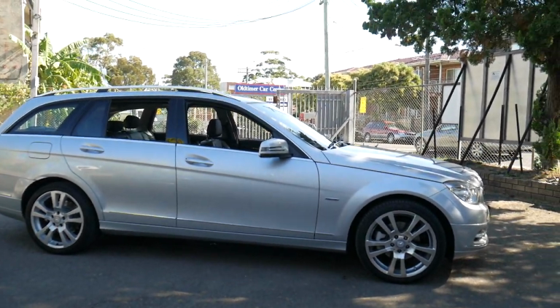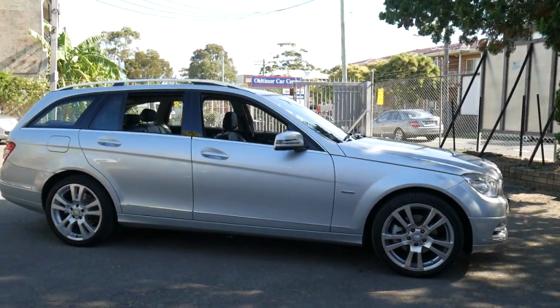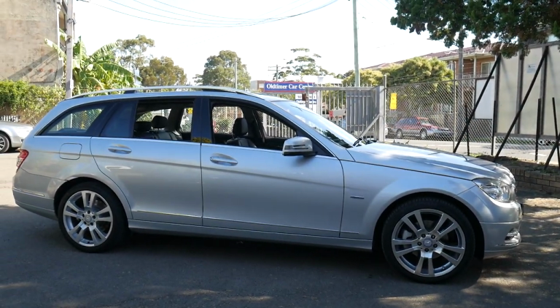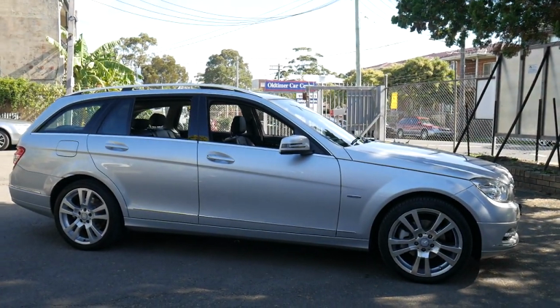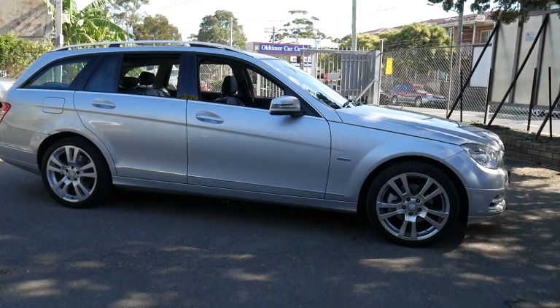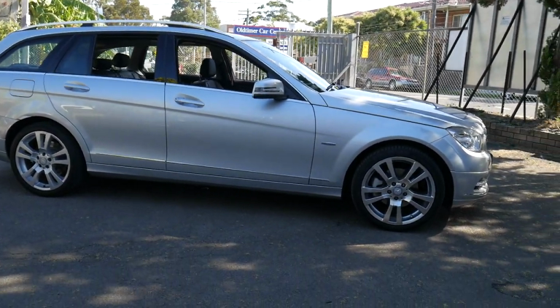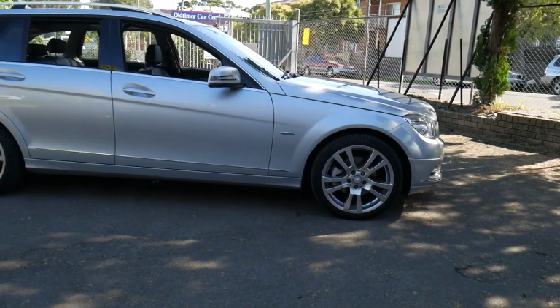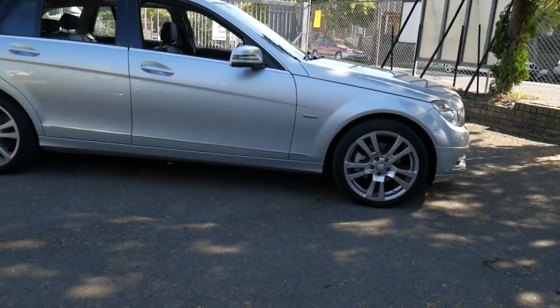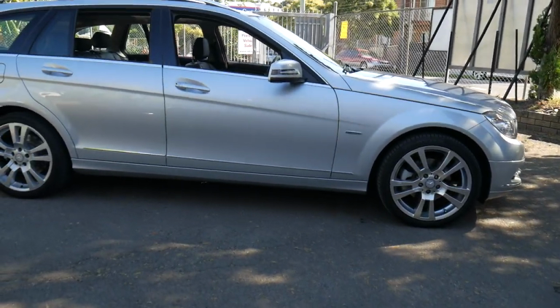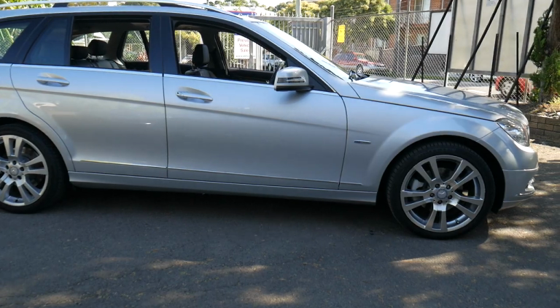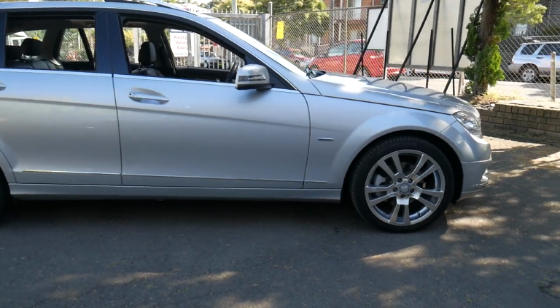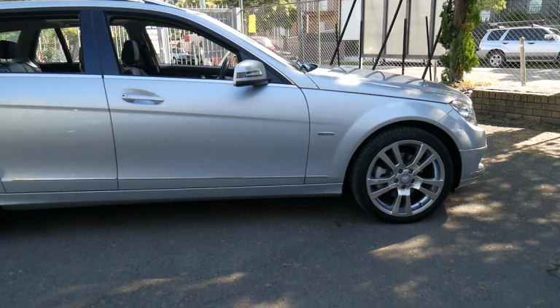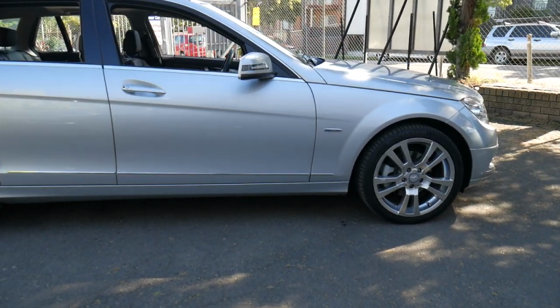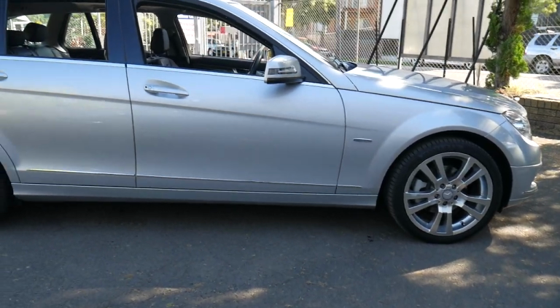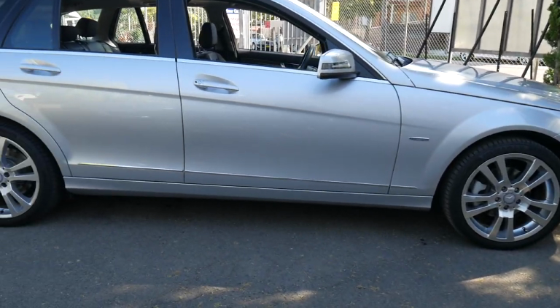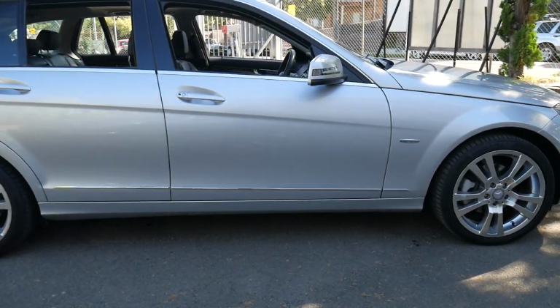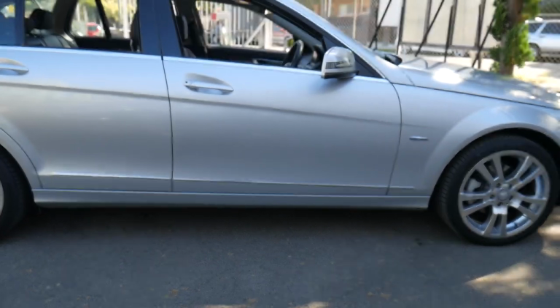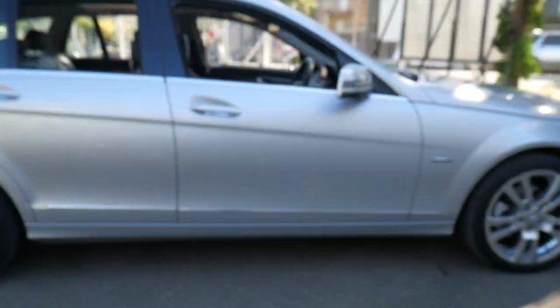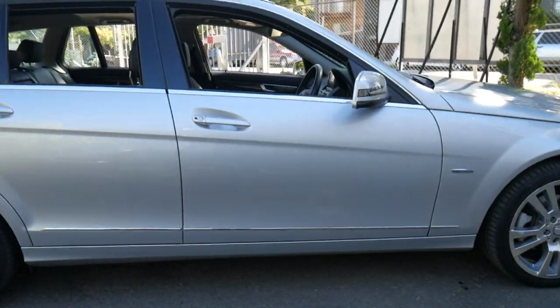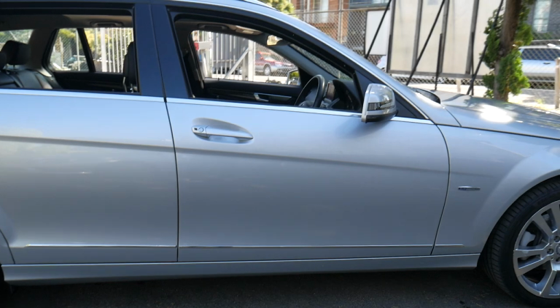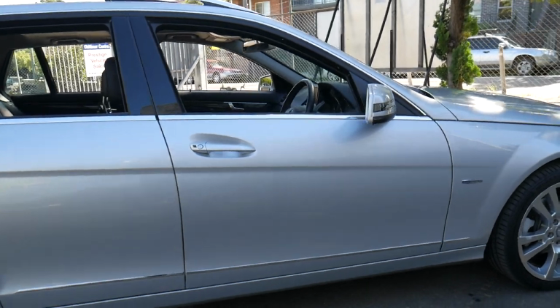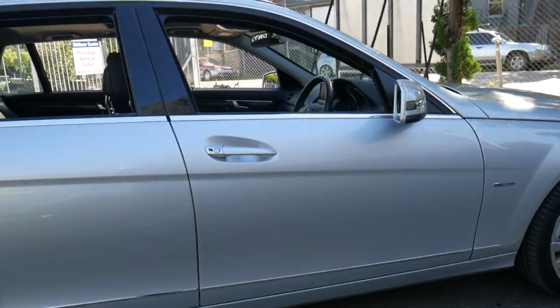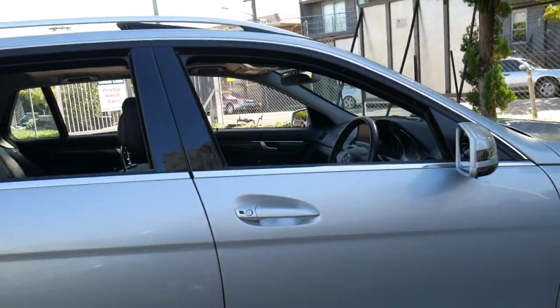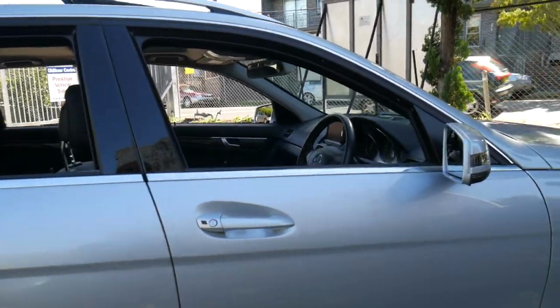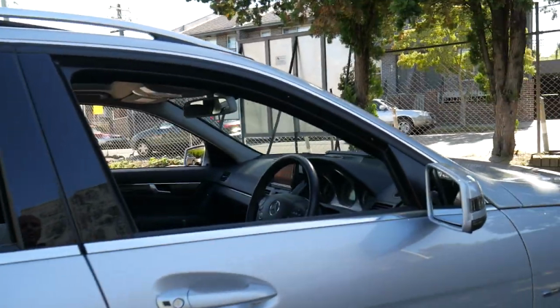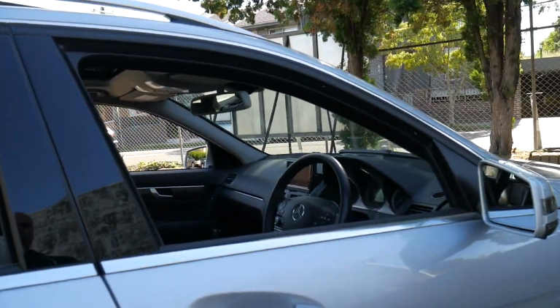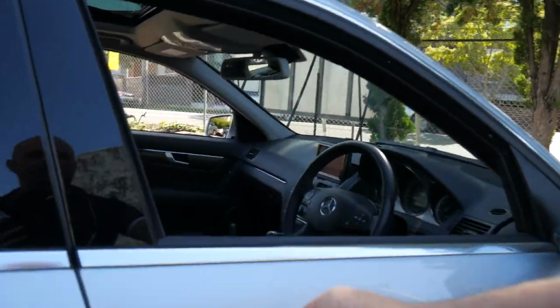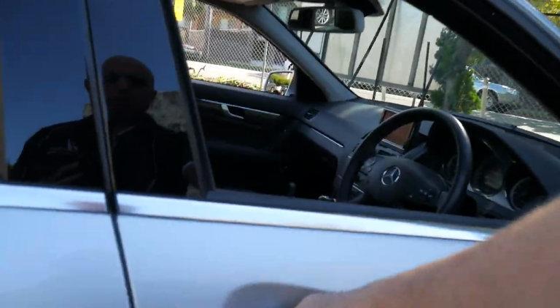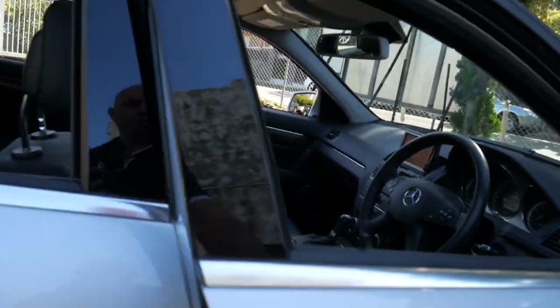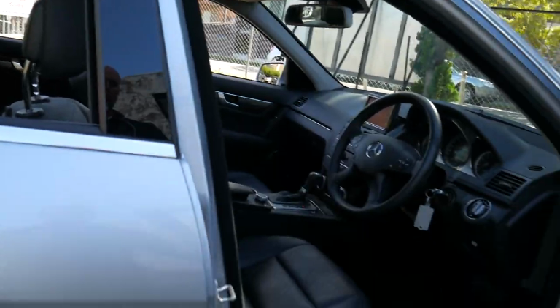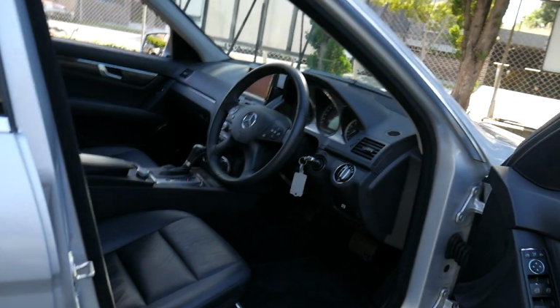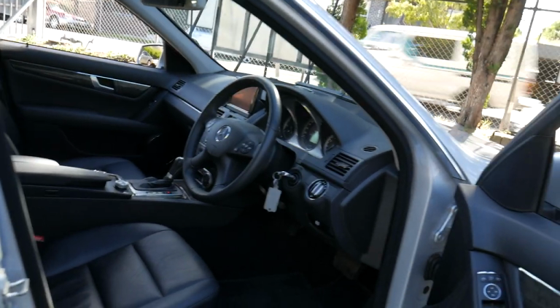Very good afternoon ladies and gentlemen, and today it's my pleasure to talk to you about this beautiful Mercedes-Benz C250 station wagon. It's a 2010 update series, and isn't it absolutely superb that it's not just a C200?